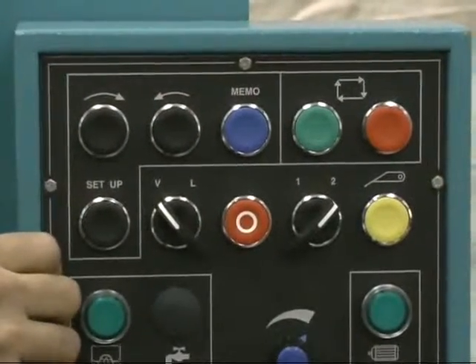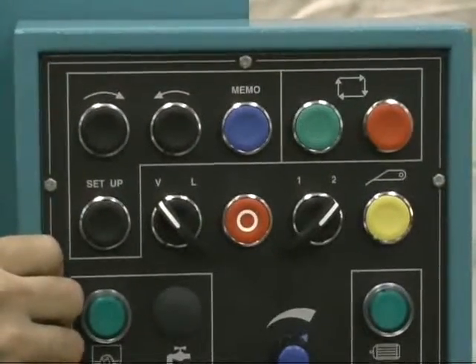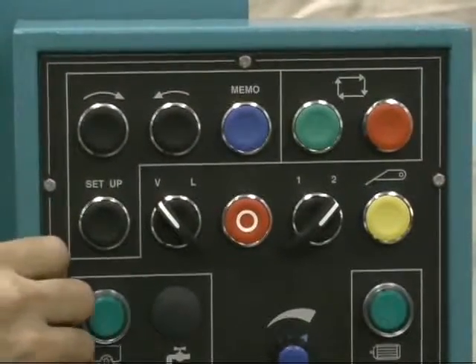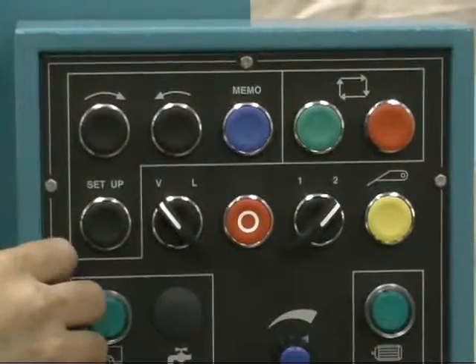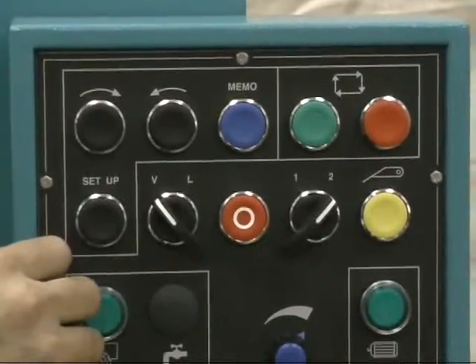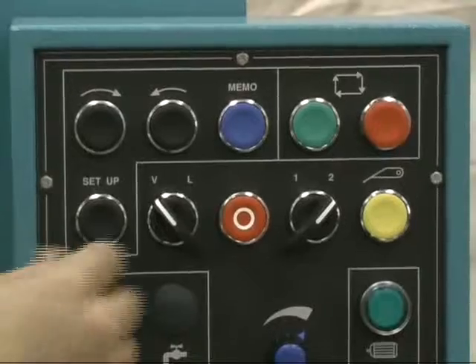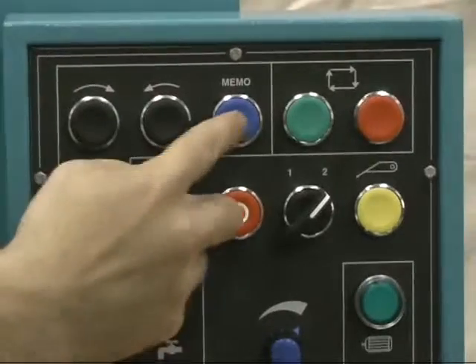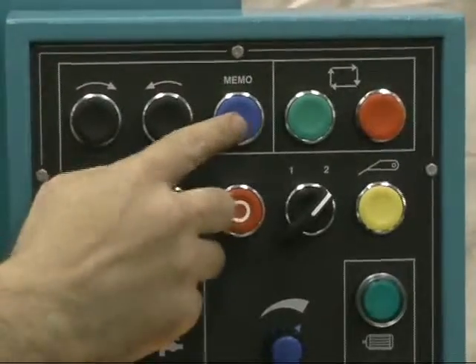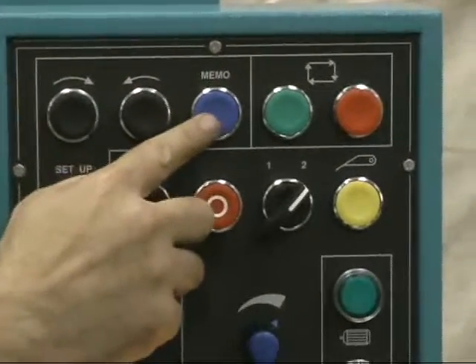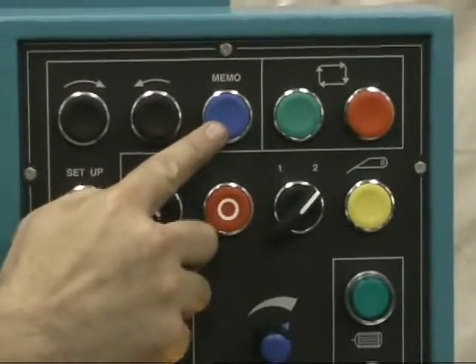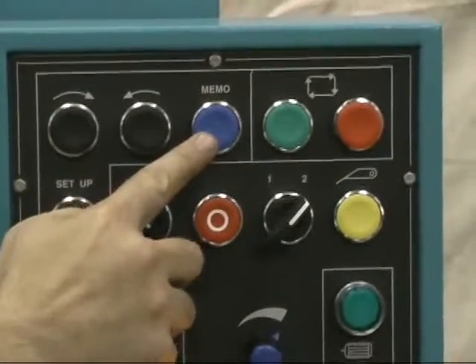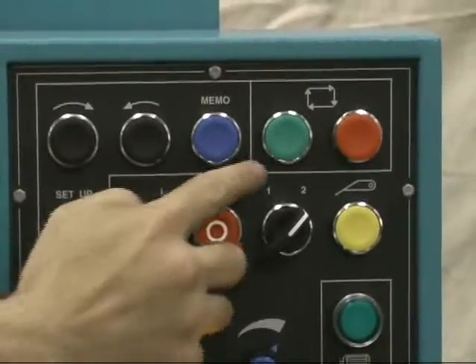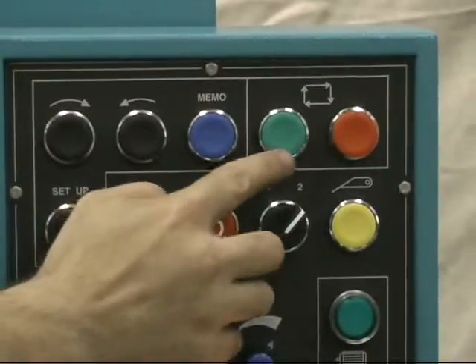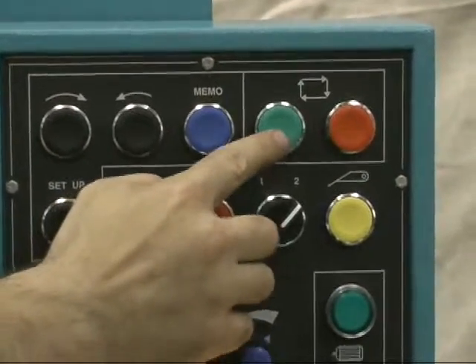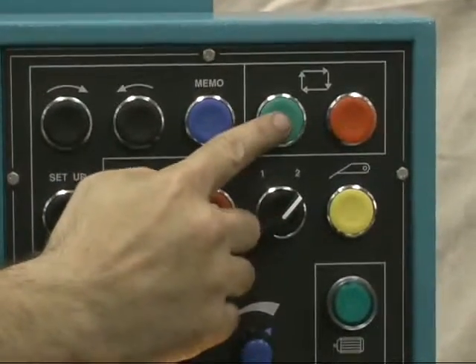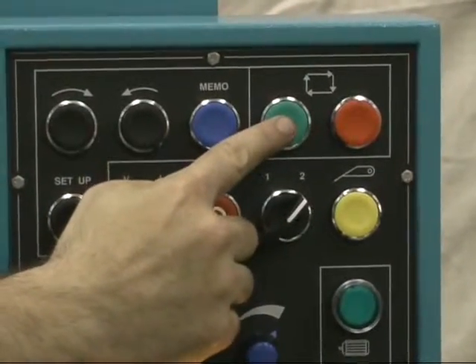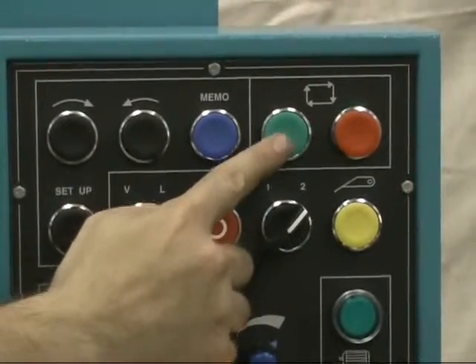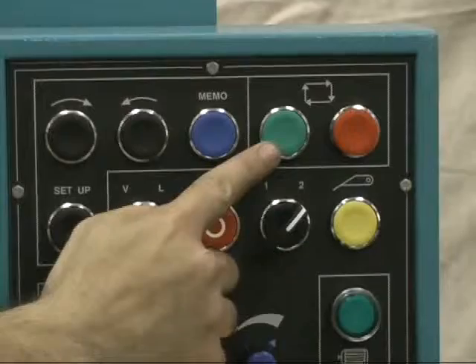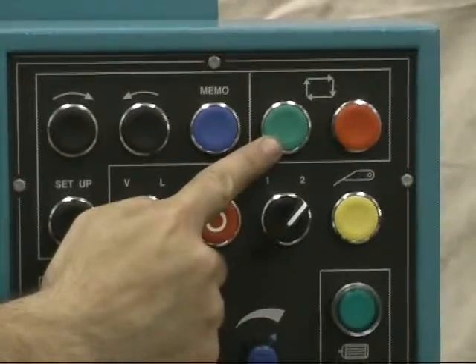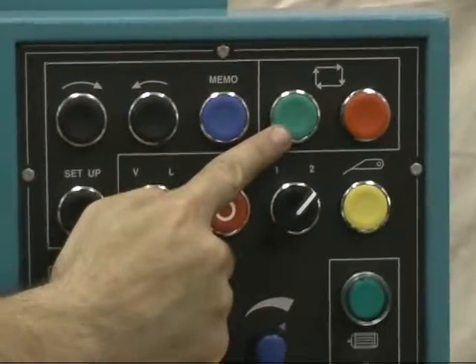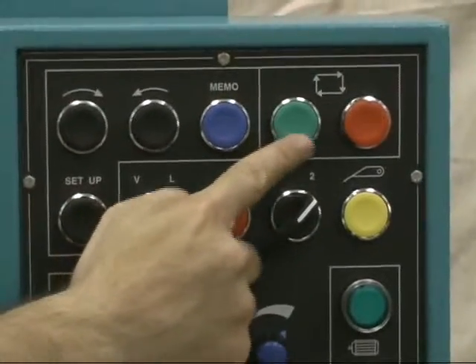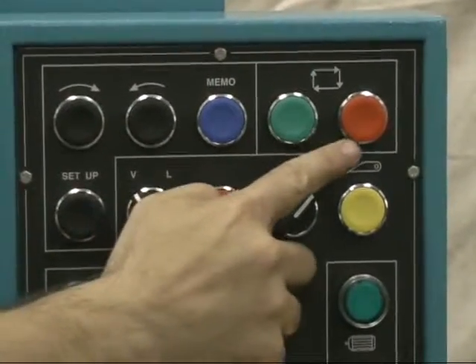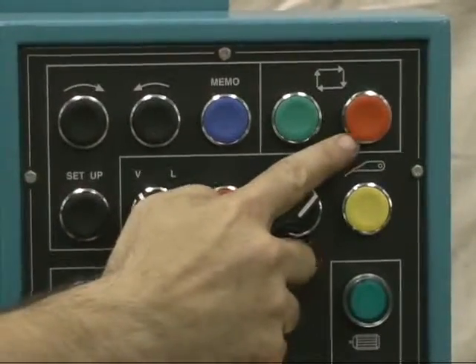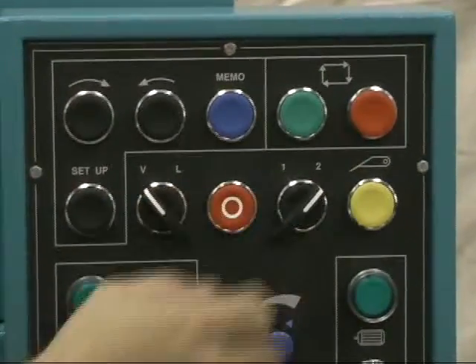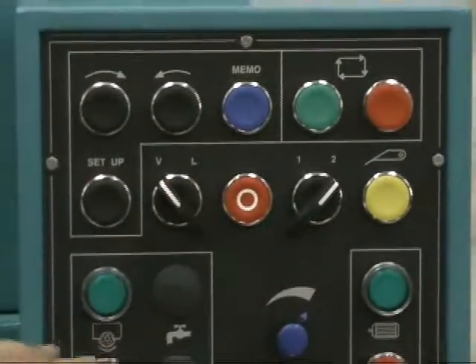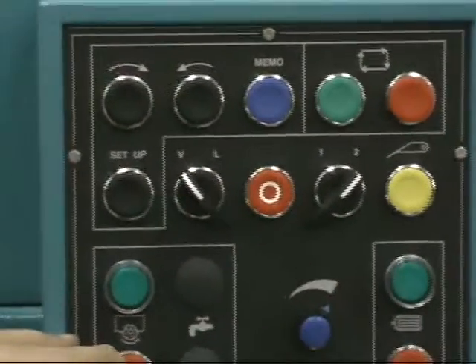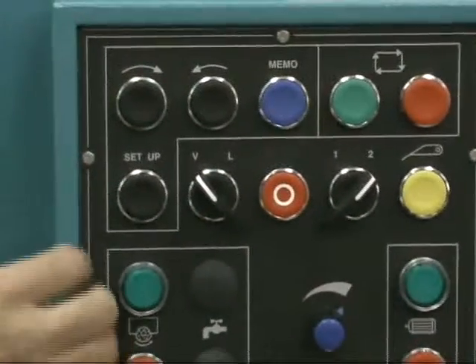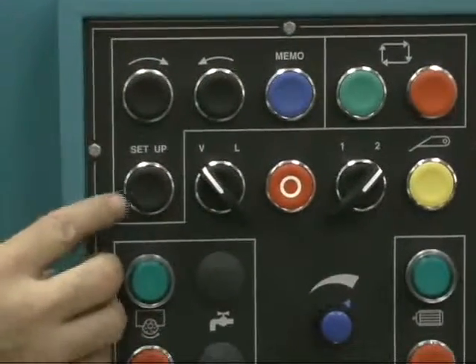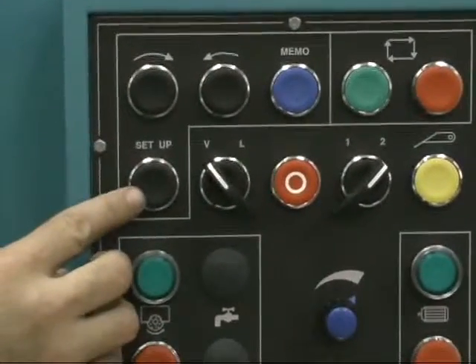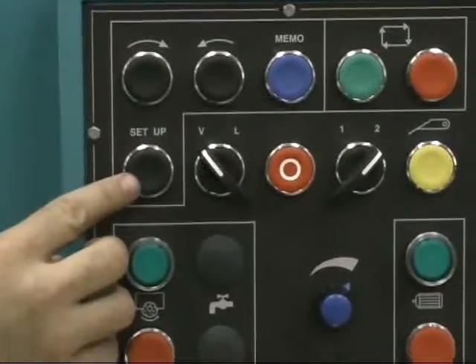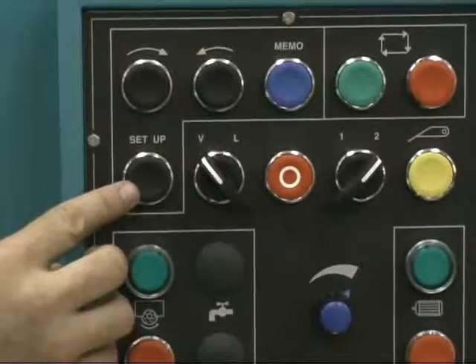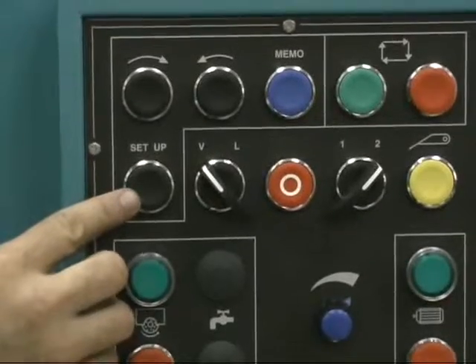The blue key will memorize the position. The green button will turn the machine into auto cycle. The red button will stop from auto cycle. The next button down will be the setup mode.